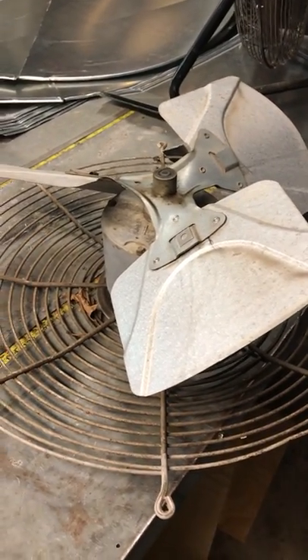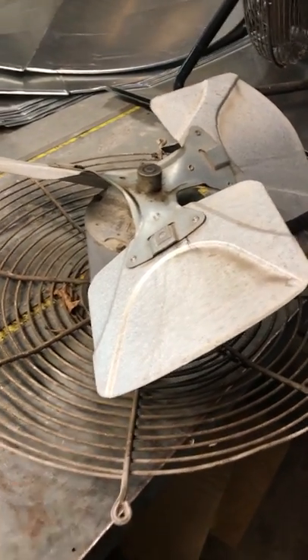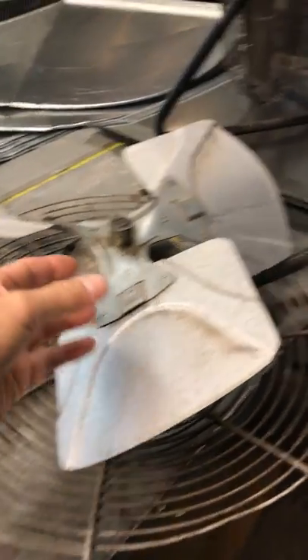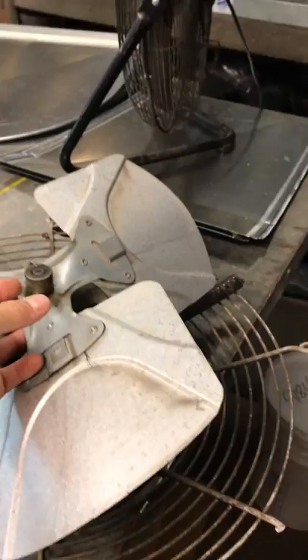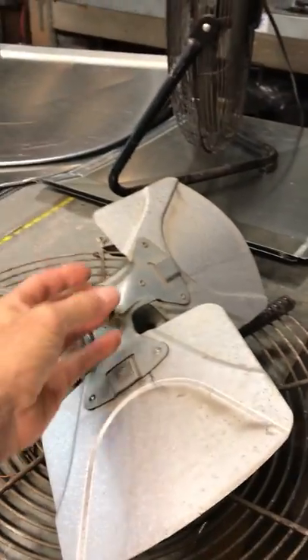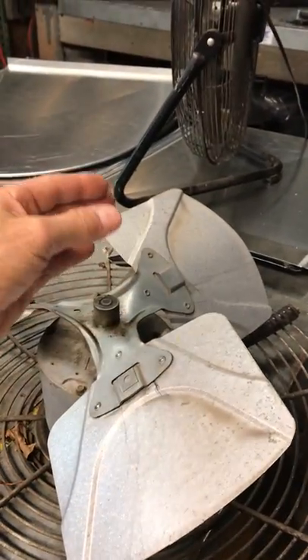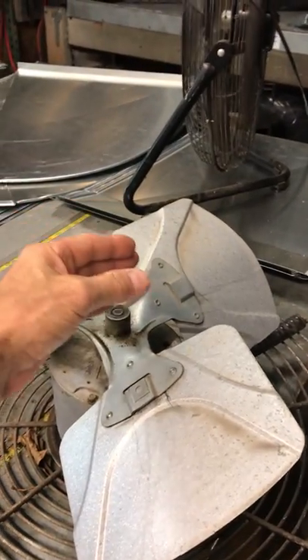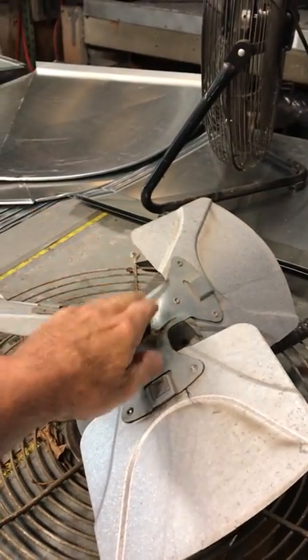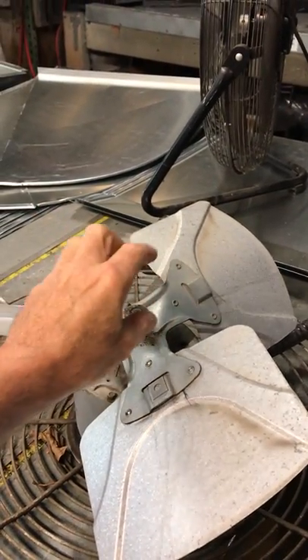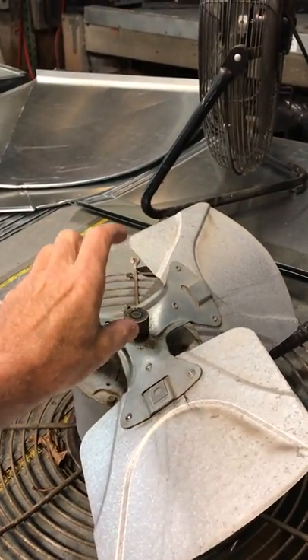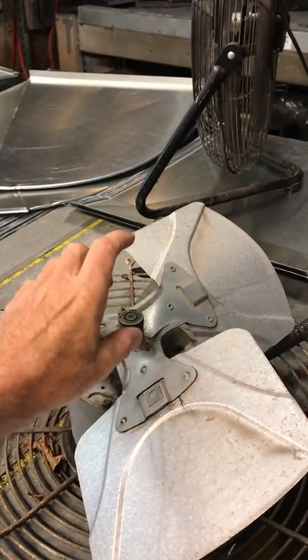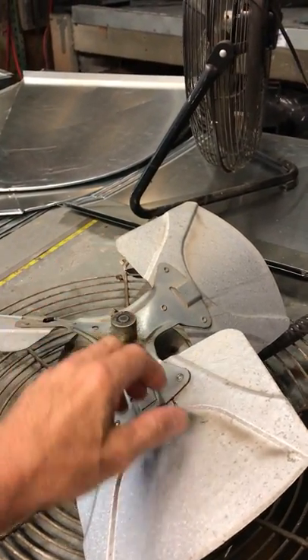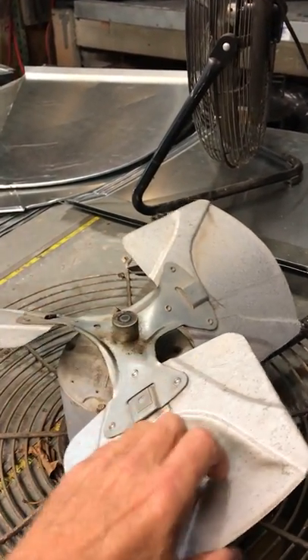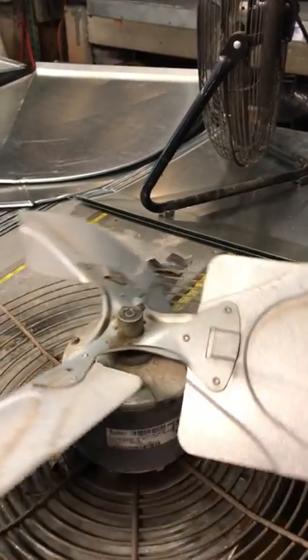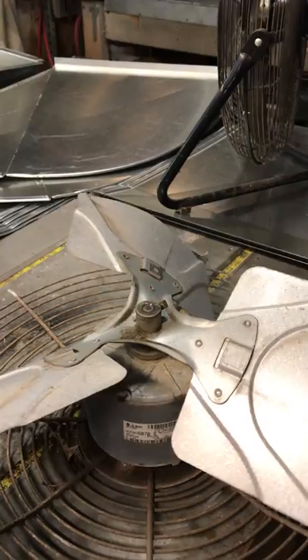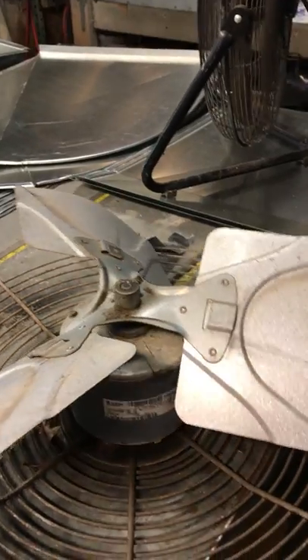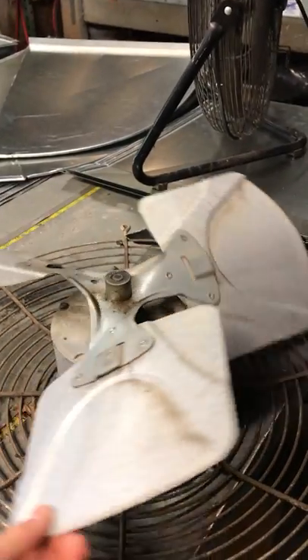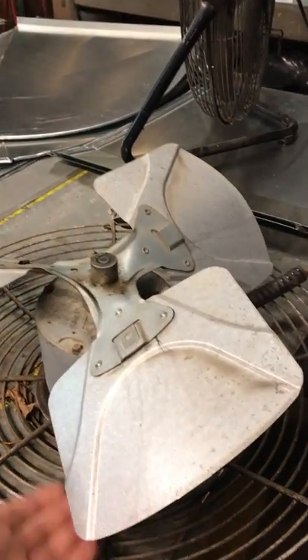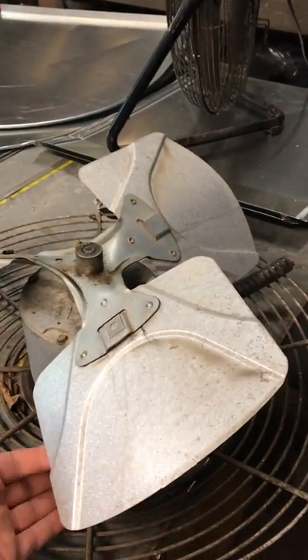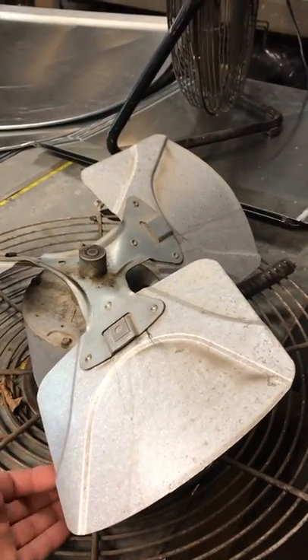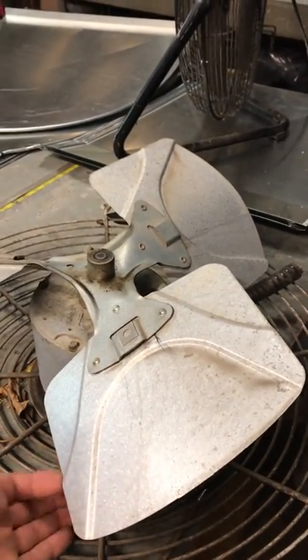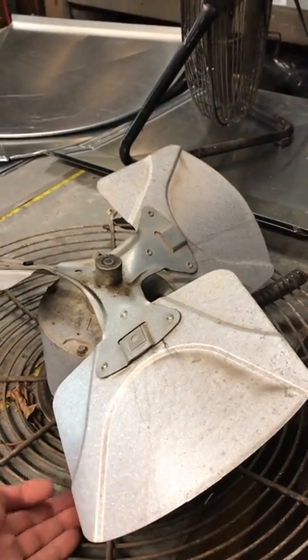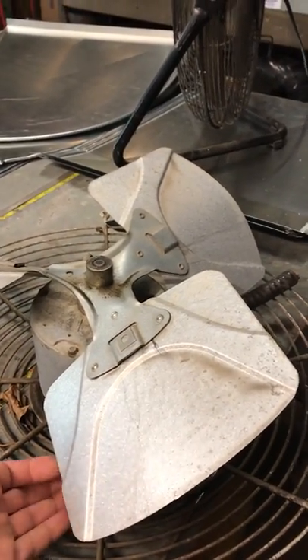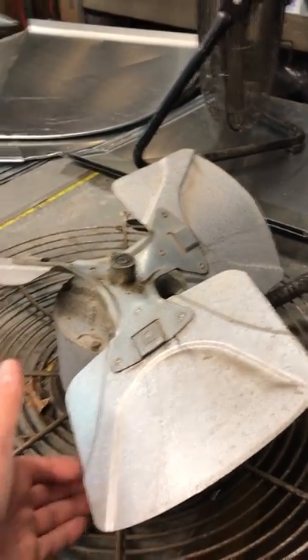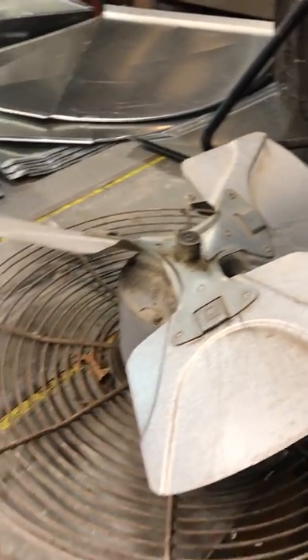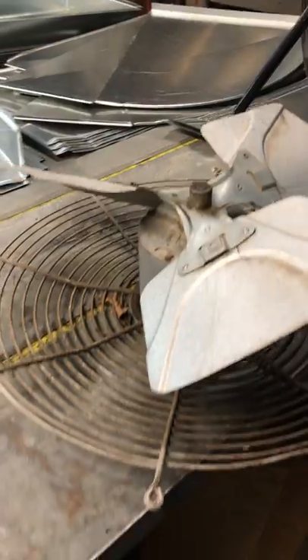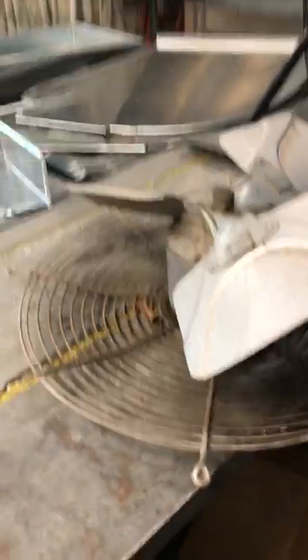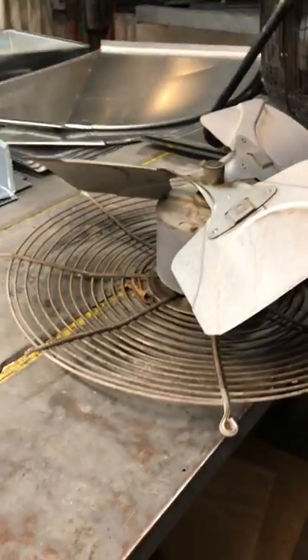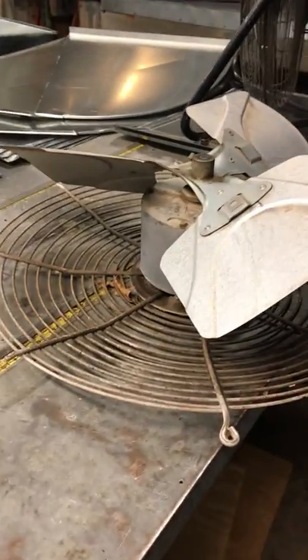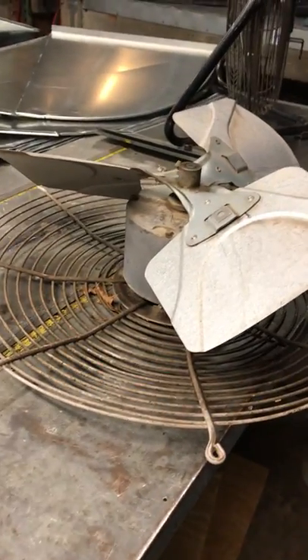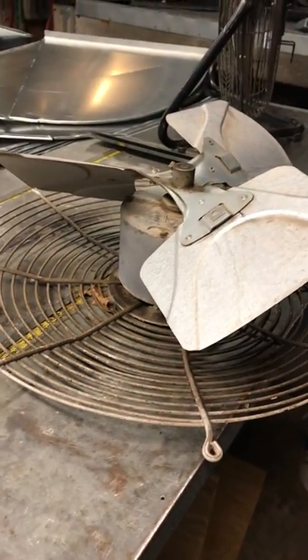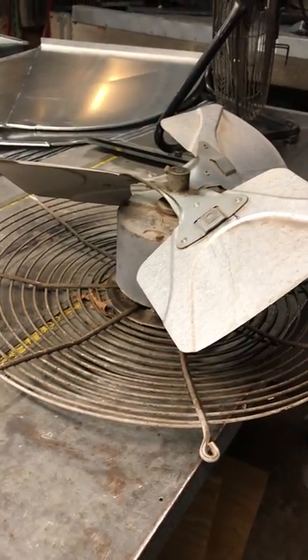Also, if you put the fan blade too far up, you might hit the compressor or some piping or some wiring, so it's critical that we get very close to the existing or the factory setting with the fan.